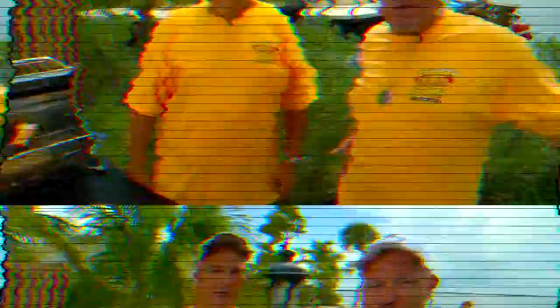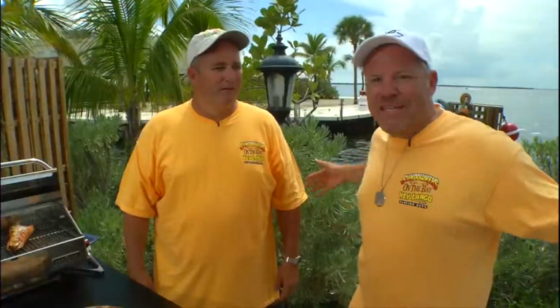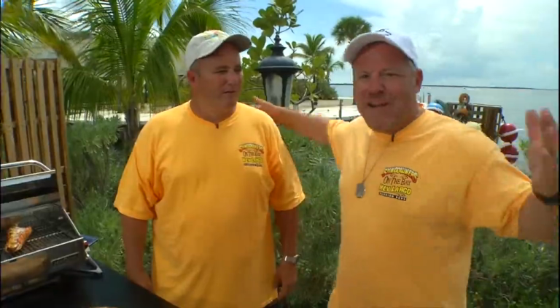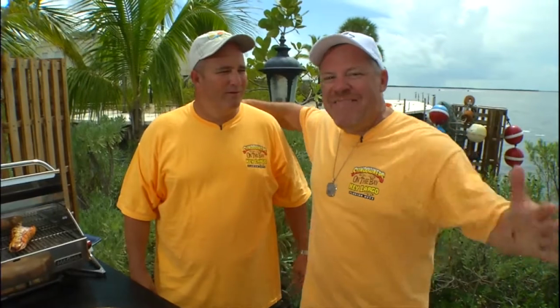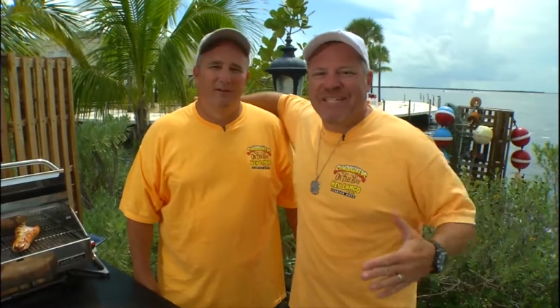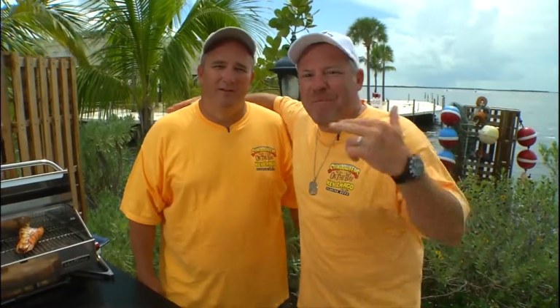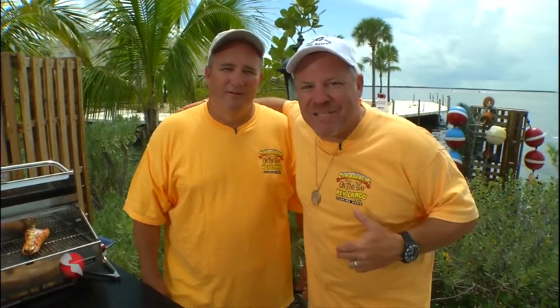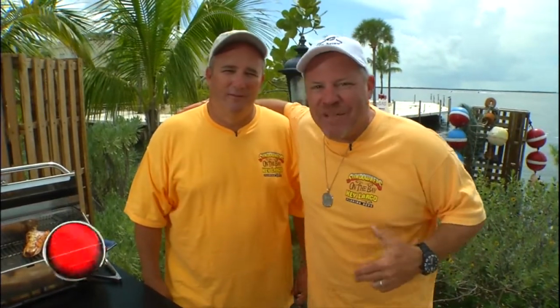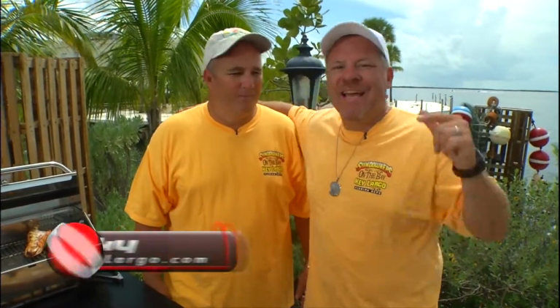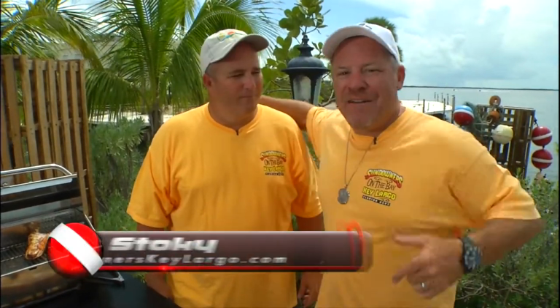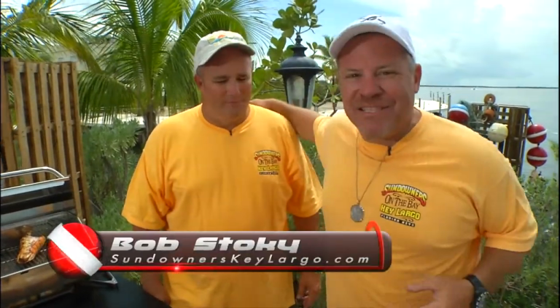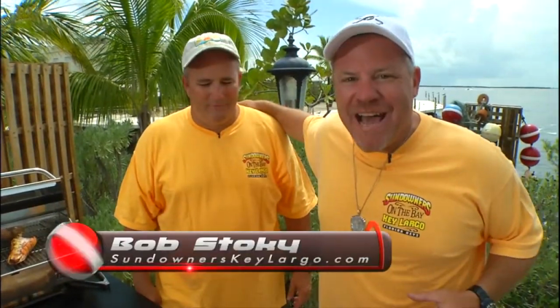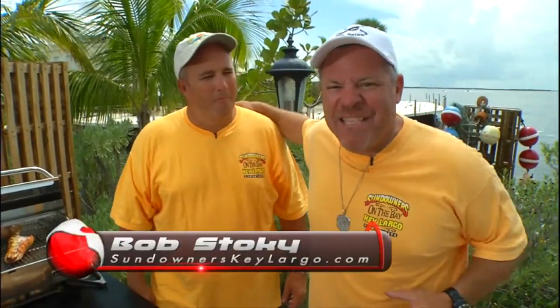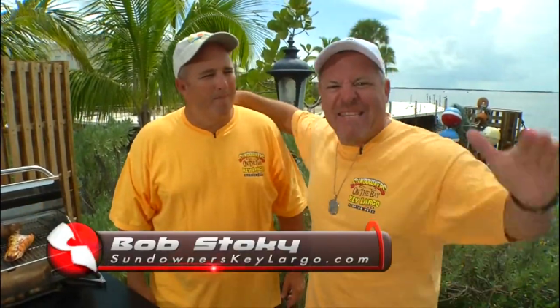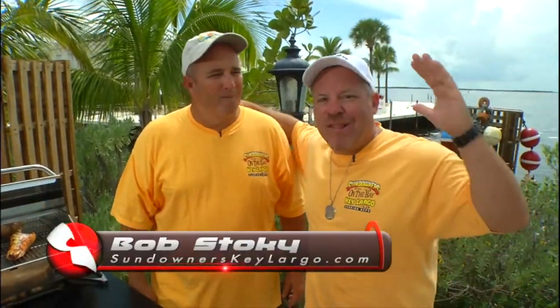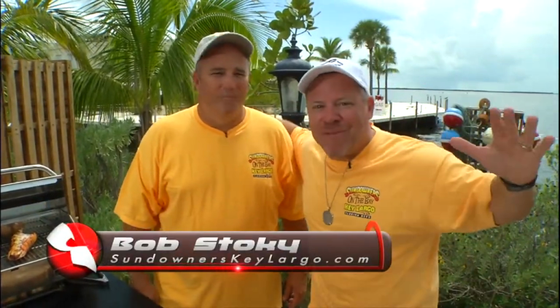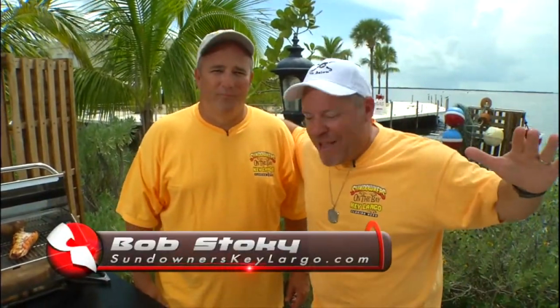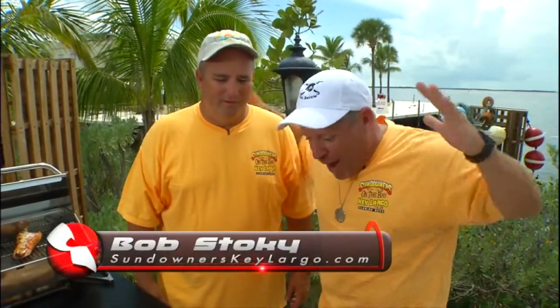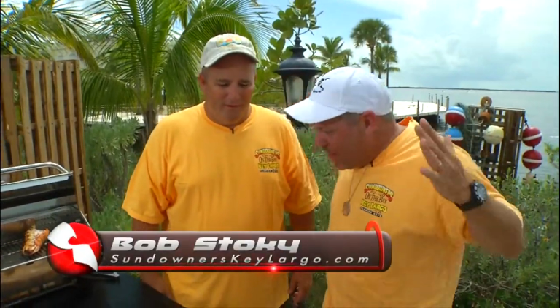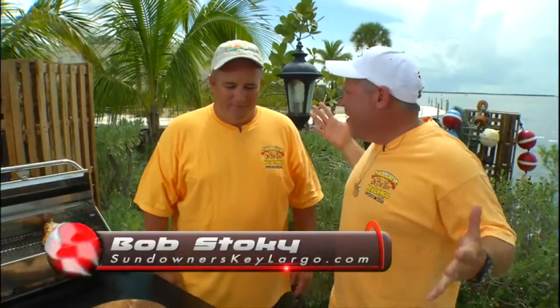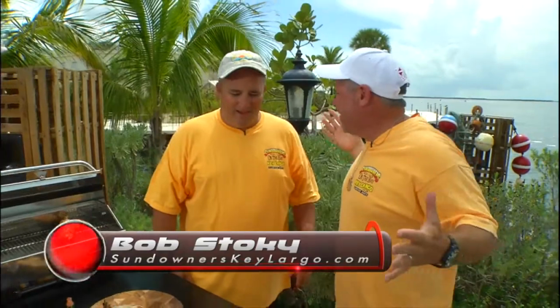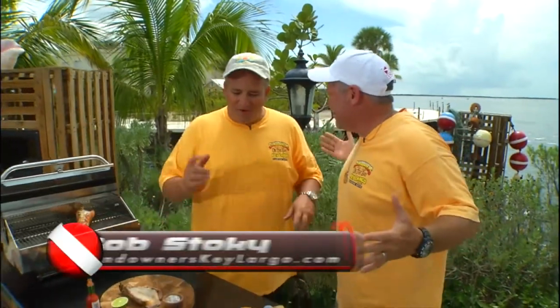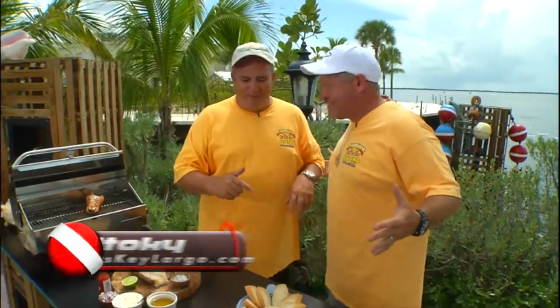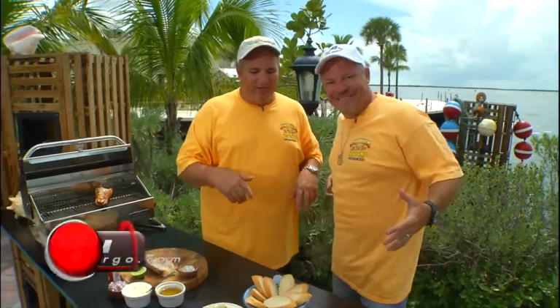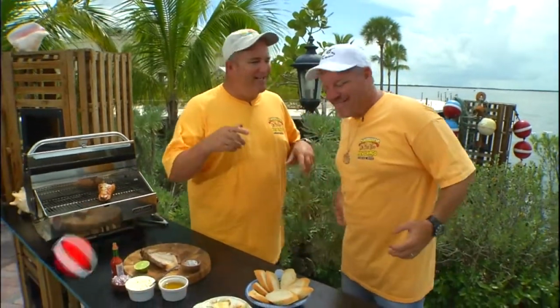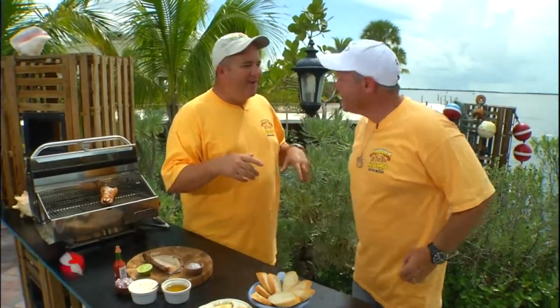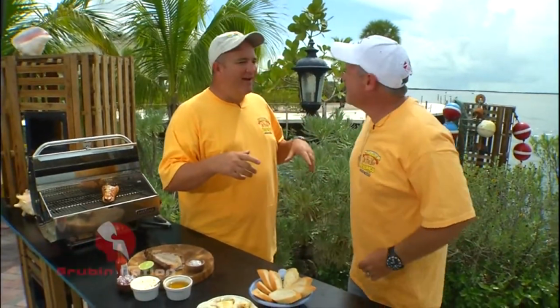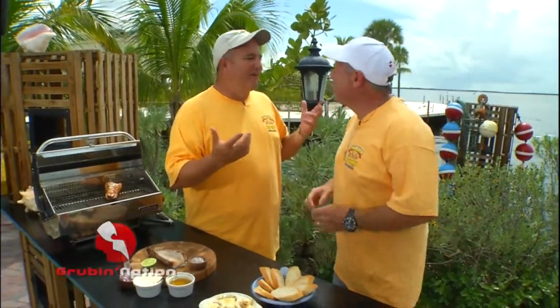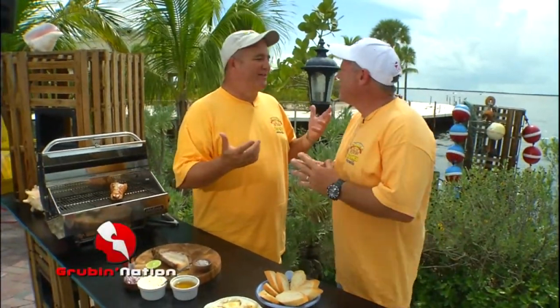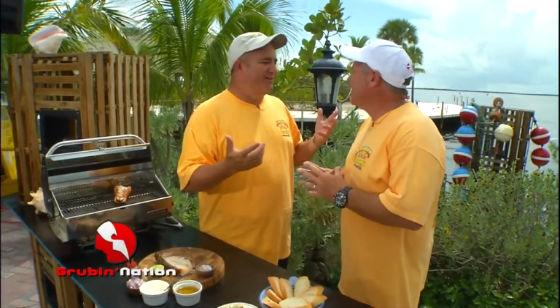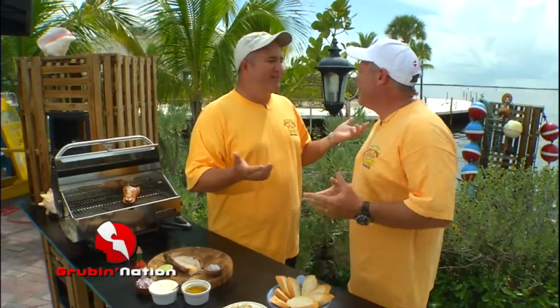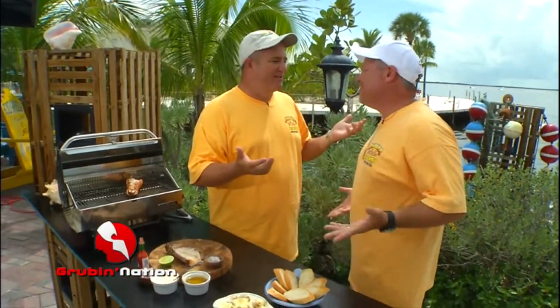Scuba Nation, we're in the kitchen with Bobby Stokey down here at Sundowners. It's Lobster Fest. Bobby, what are we doing? Hey guys, welcome back to the Florida Keys. Today it's my favorite time of the year — it's lobster season.